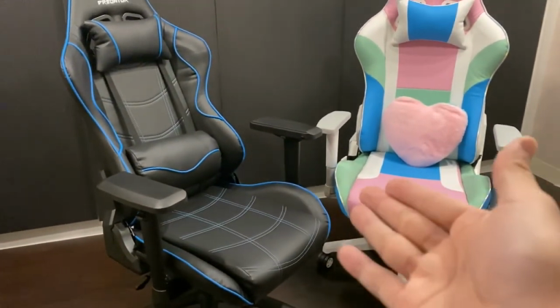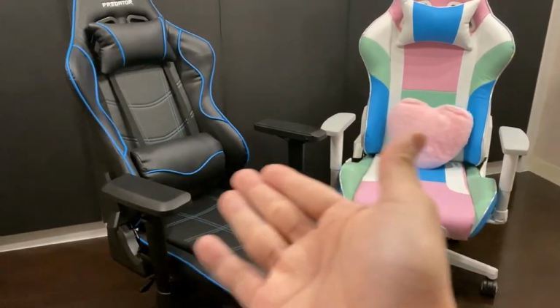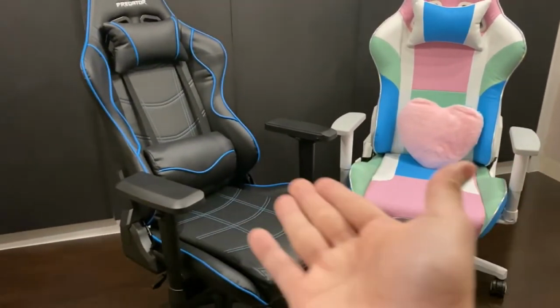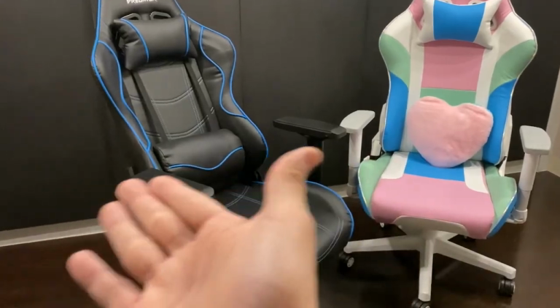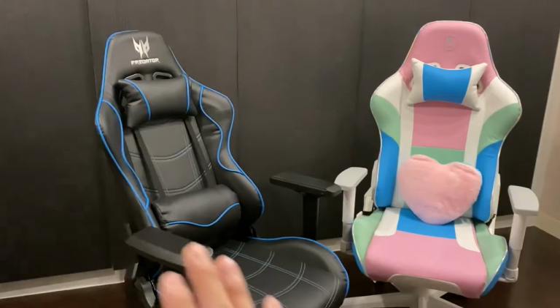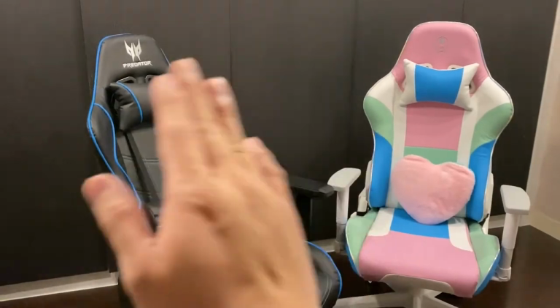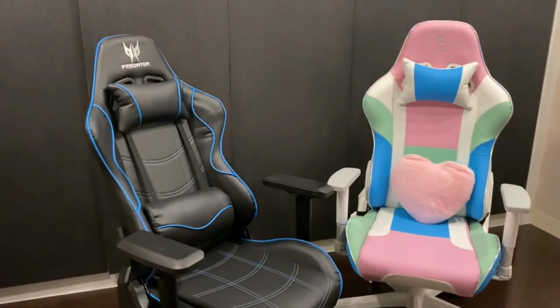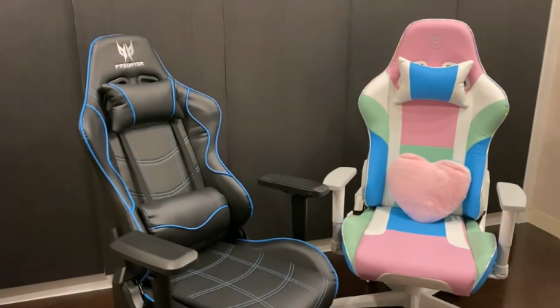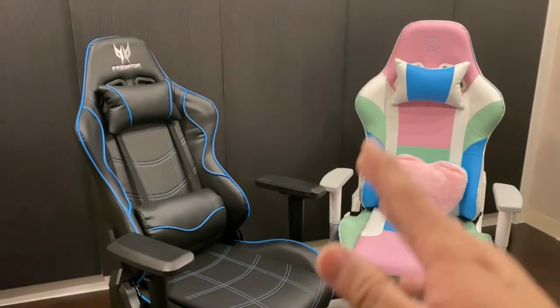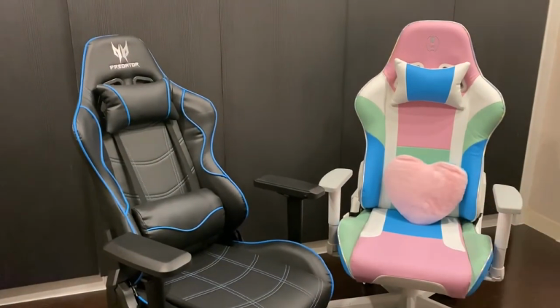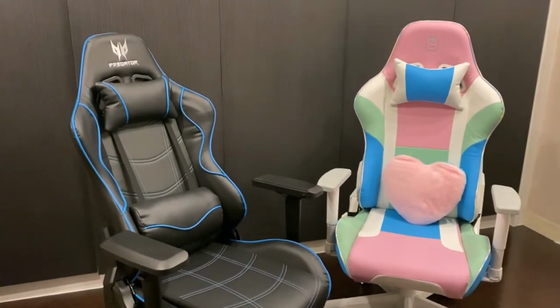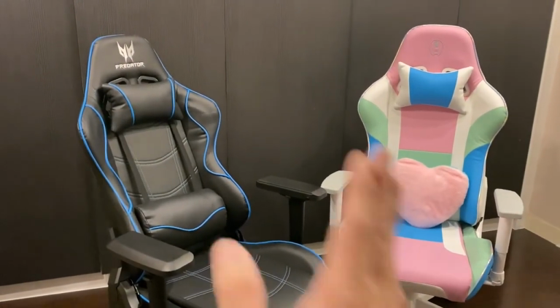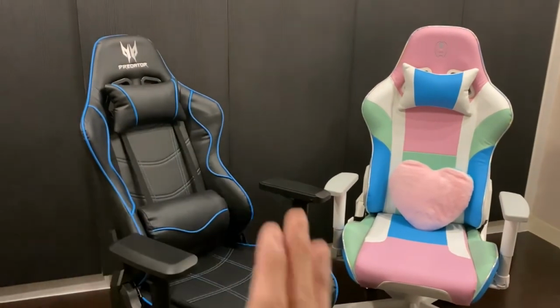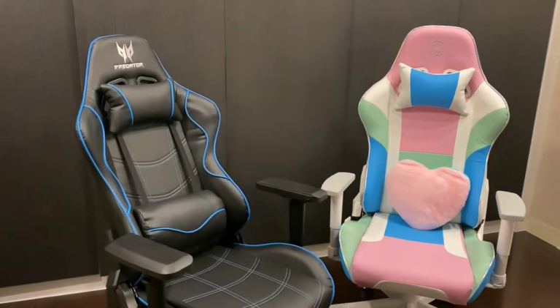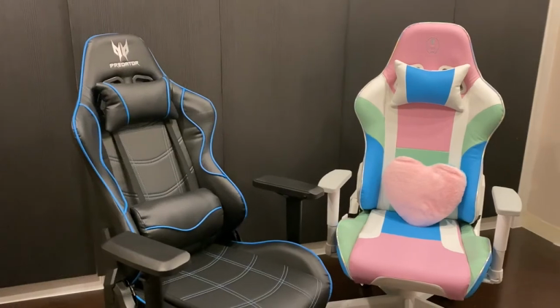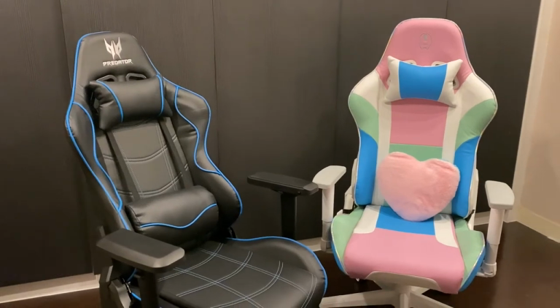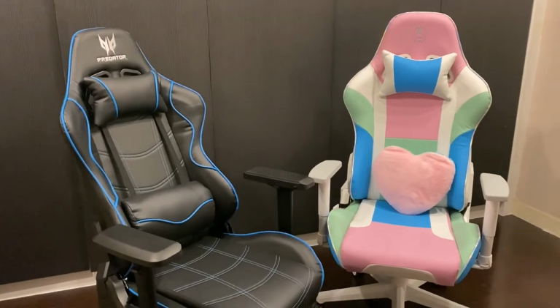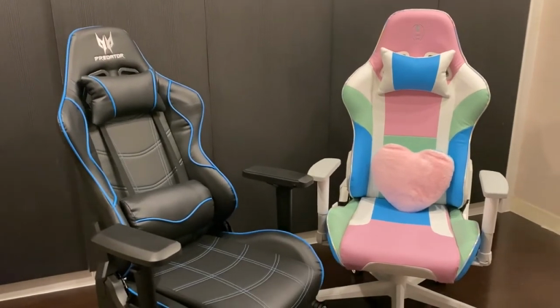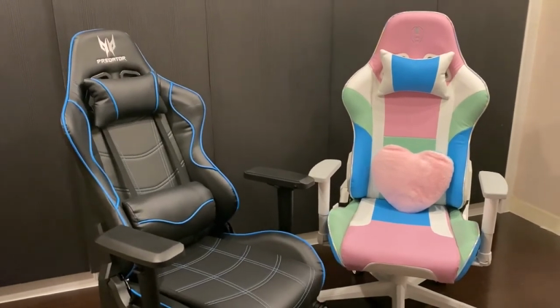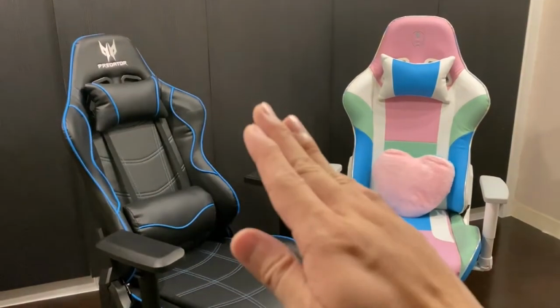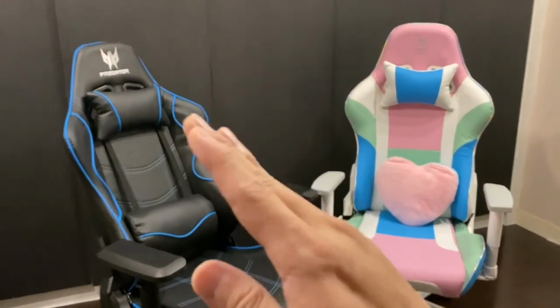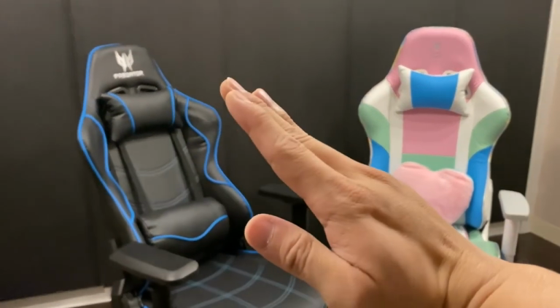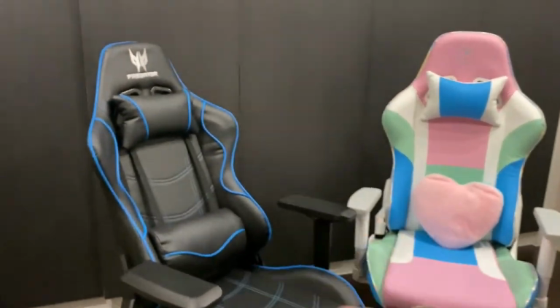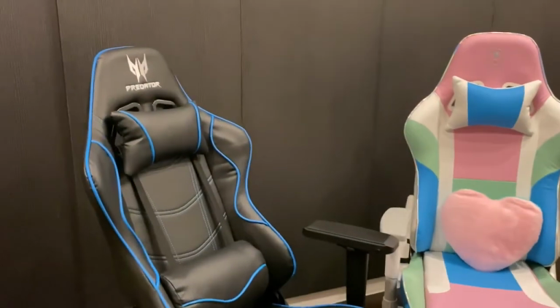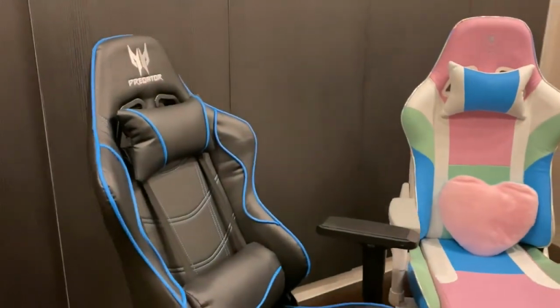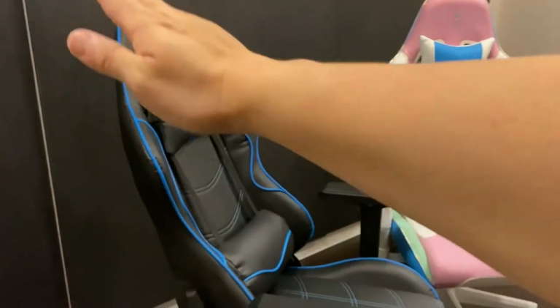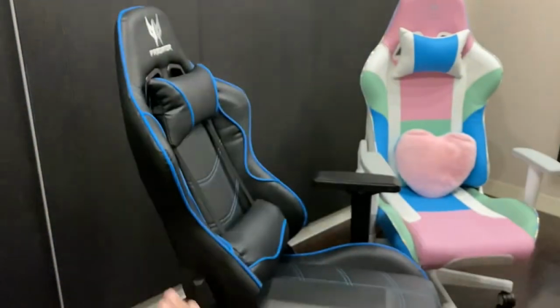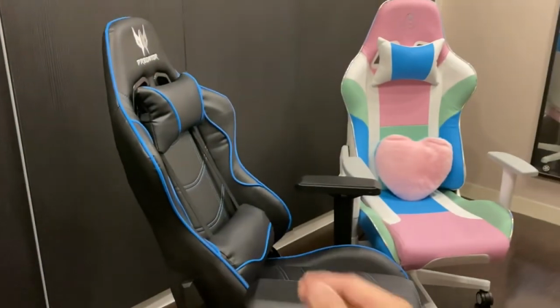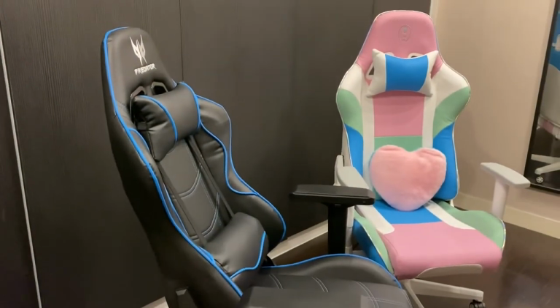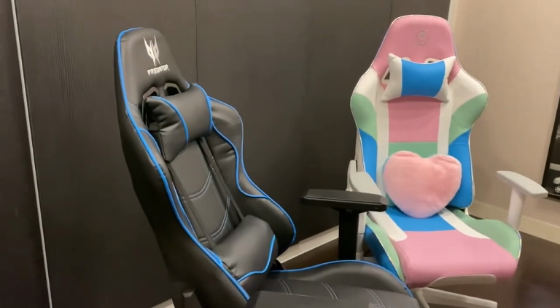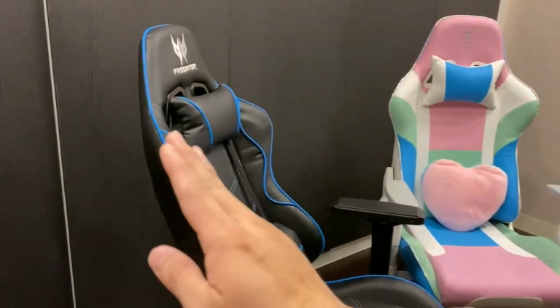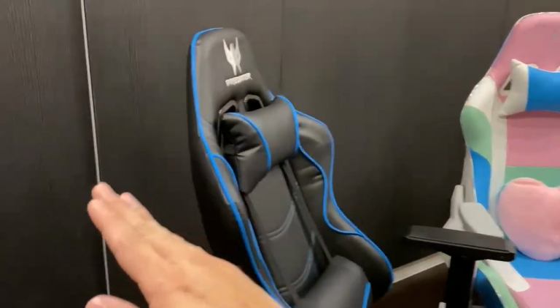...both can actually recline to 150 degrees. I don't mind because I won't be lying down that far anyway — the most I go is about this much, already reclined a little.